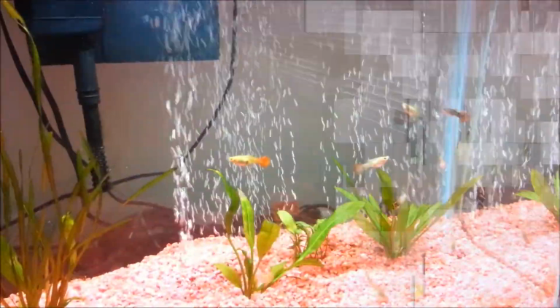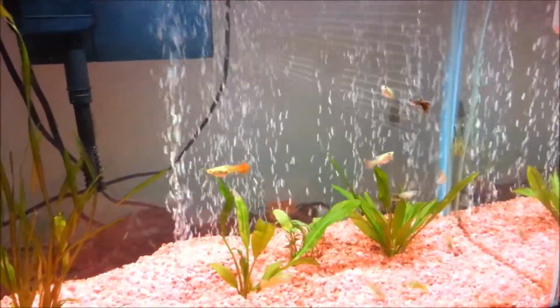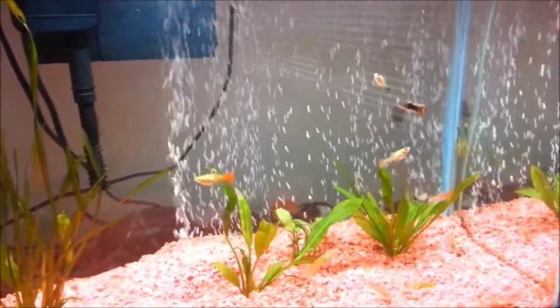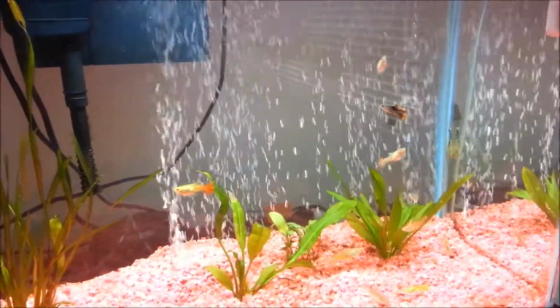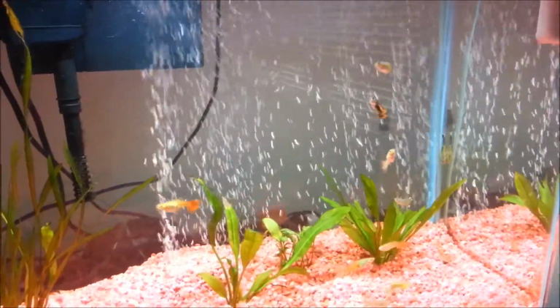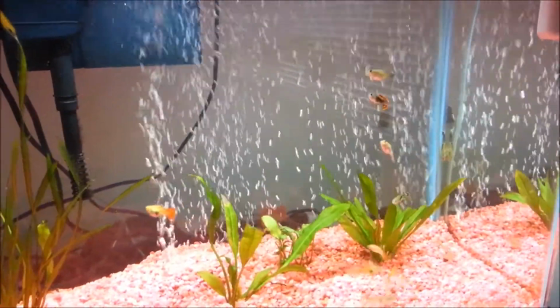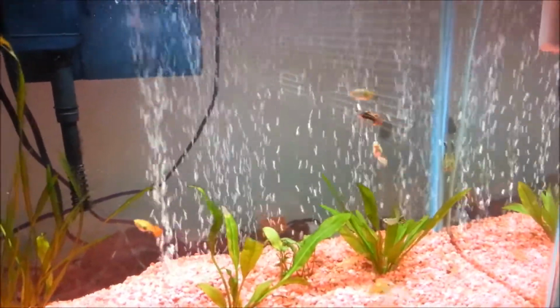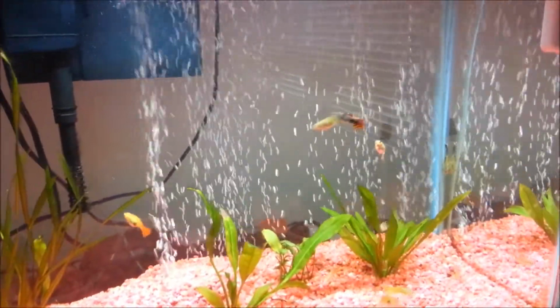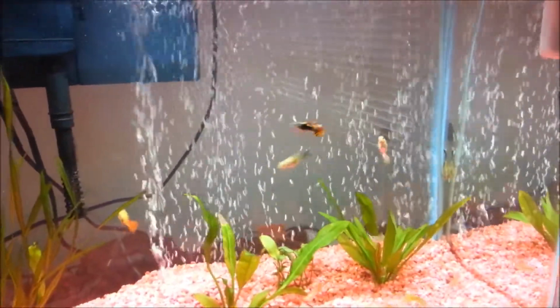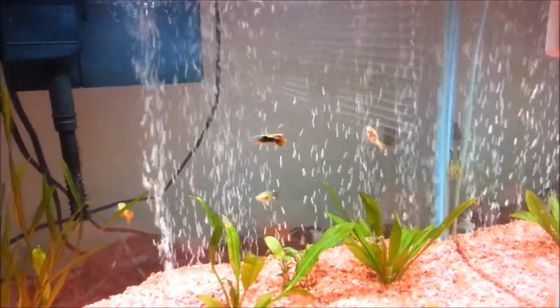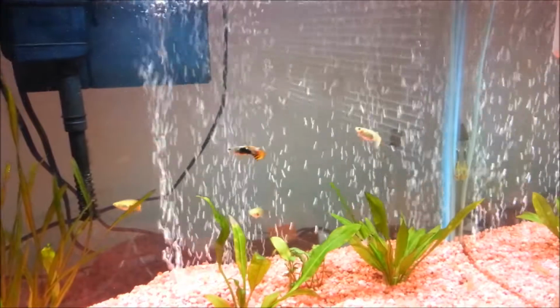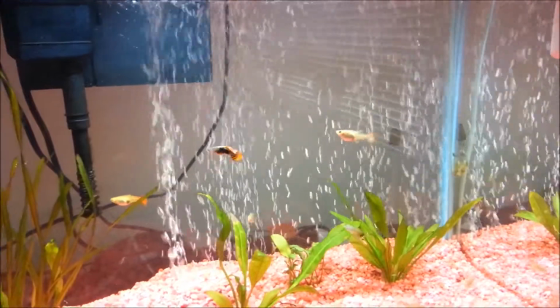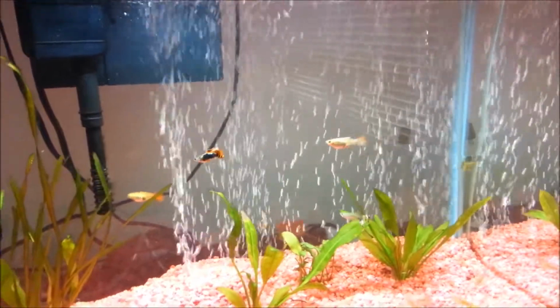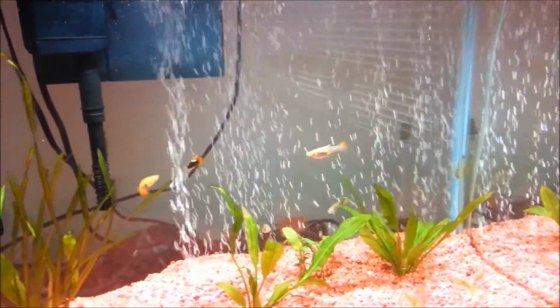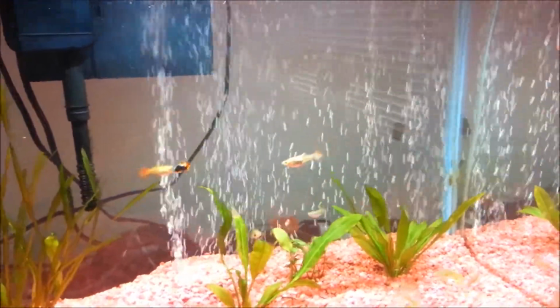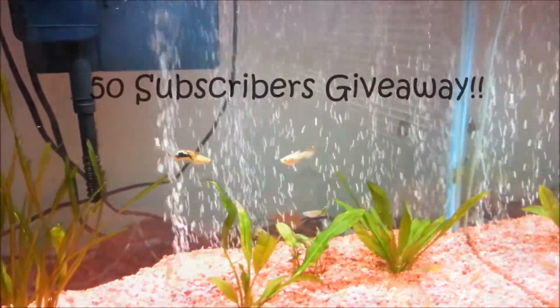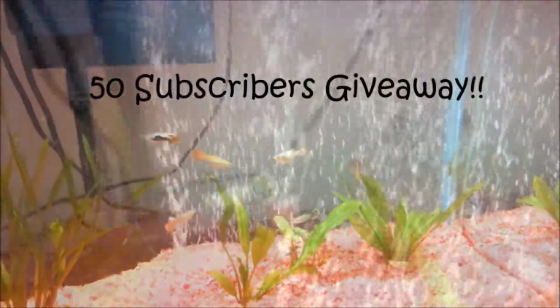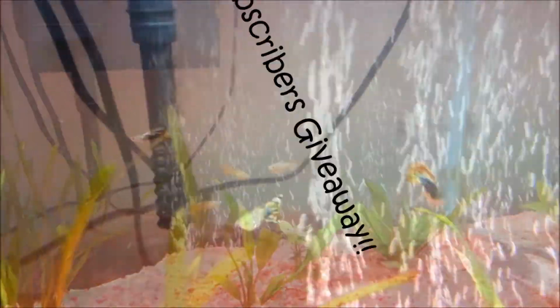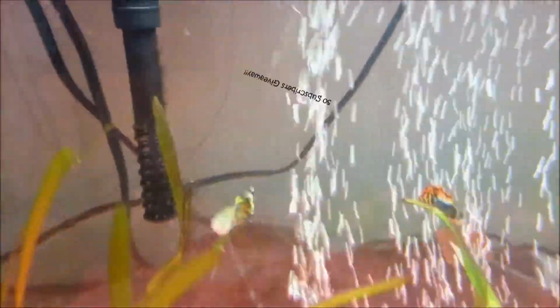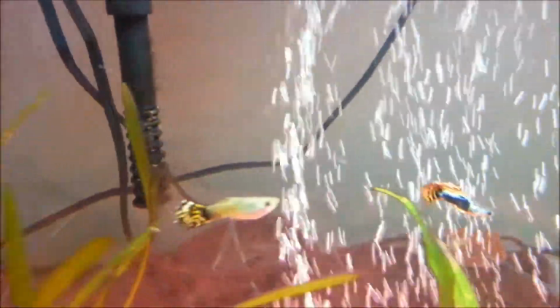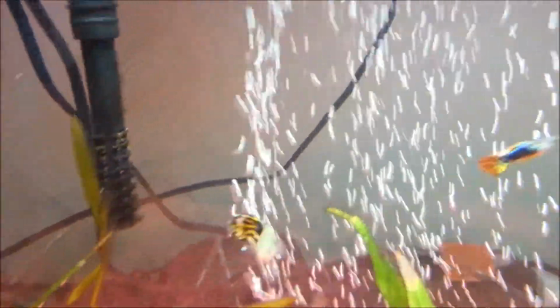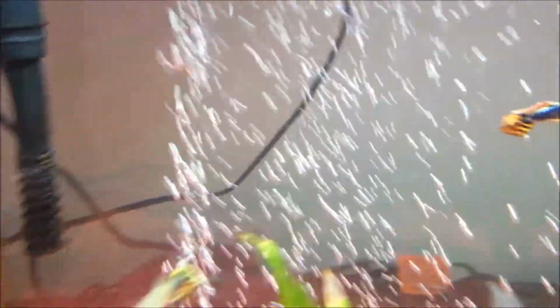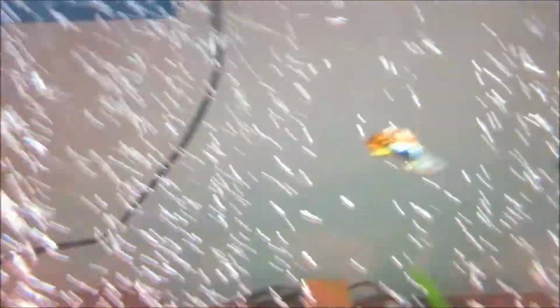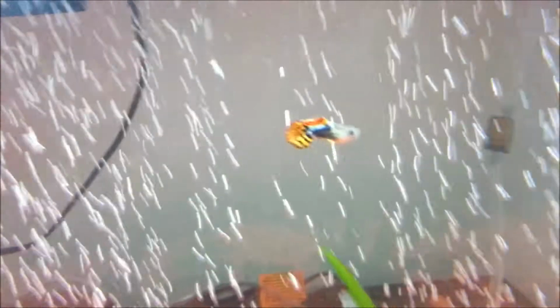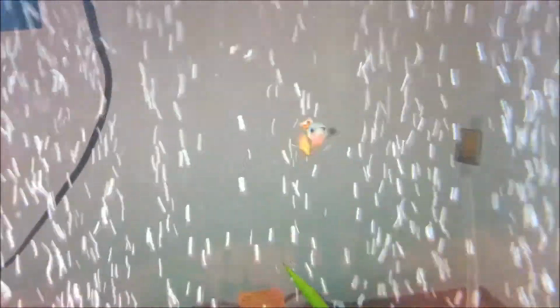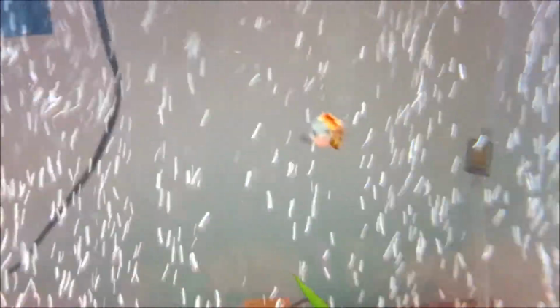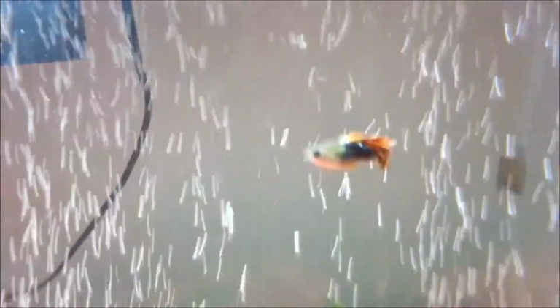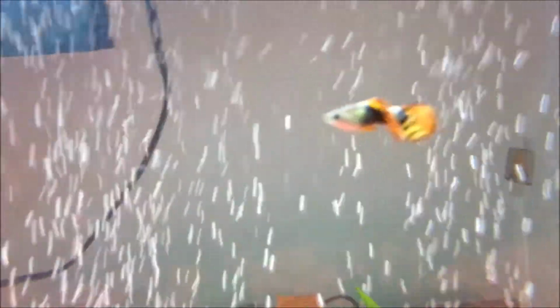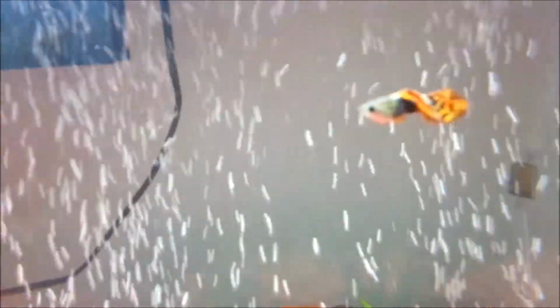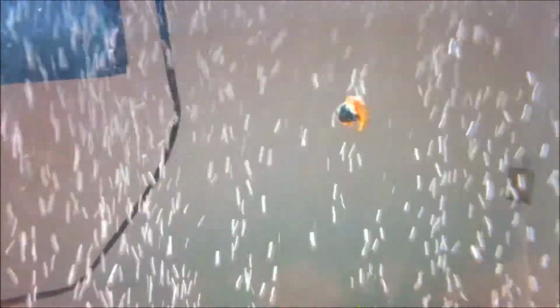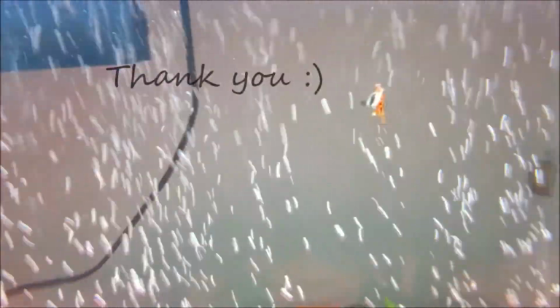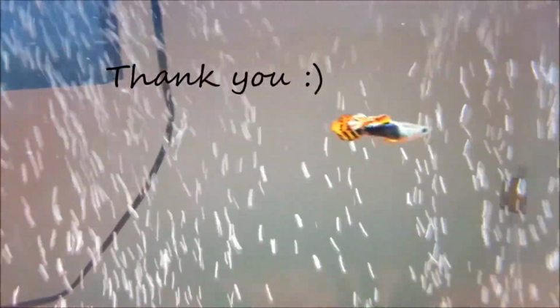Hey guys, this is fish4ever, and in today's video I'm going to be showing you the prizes you can win for my 50 subscribers giveaway. About an hour ago I hit 50 subscribers and I'm really happy about it.